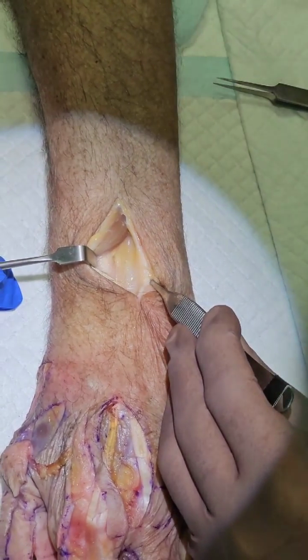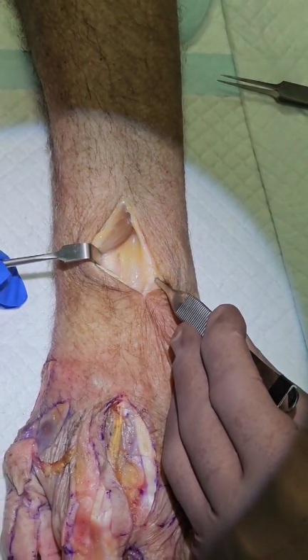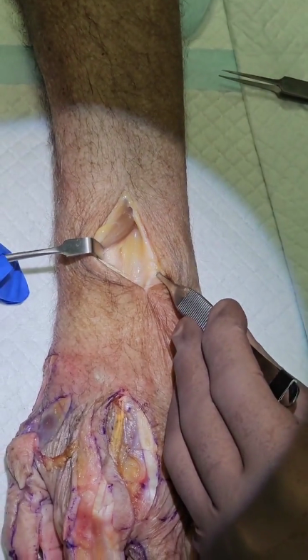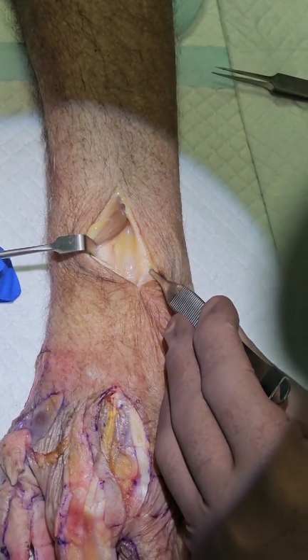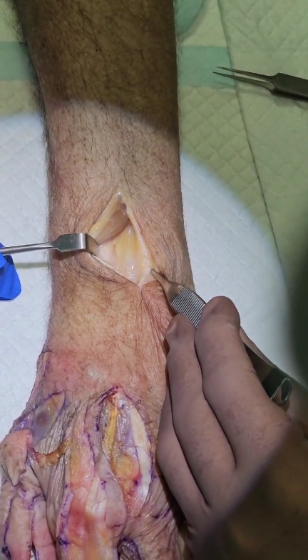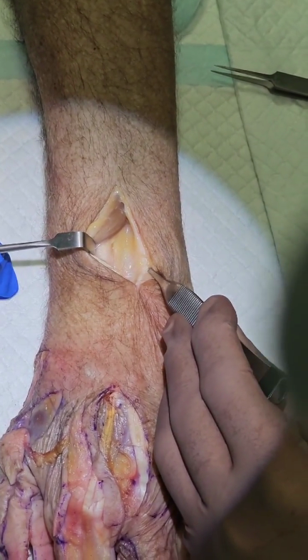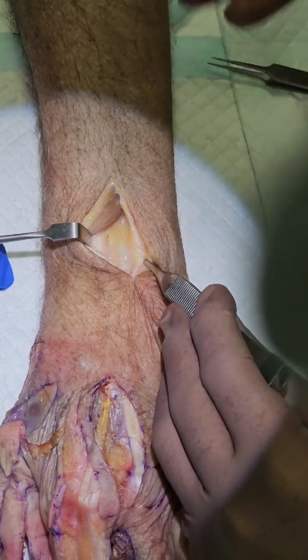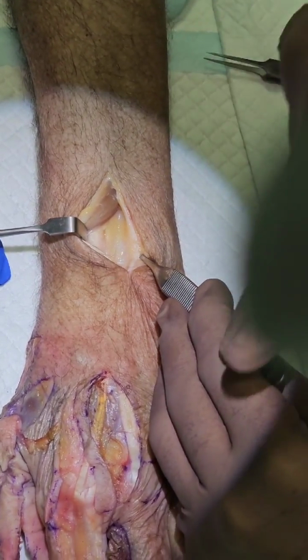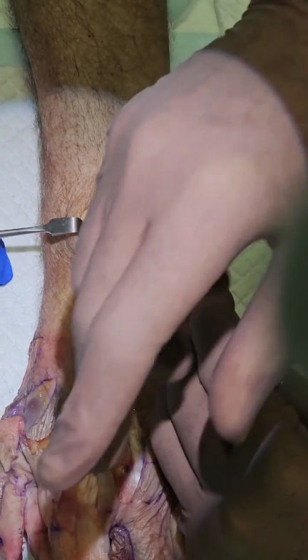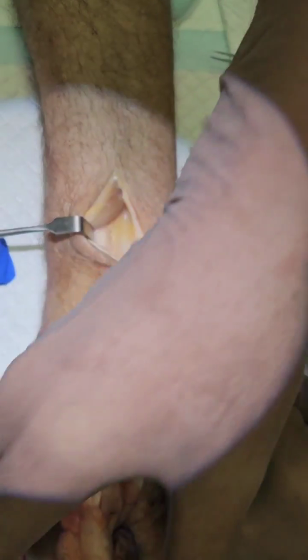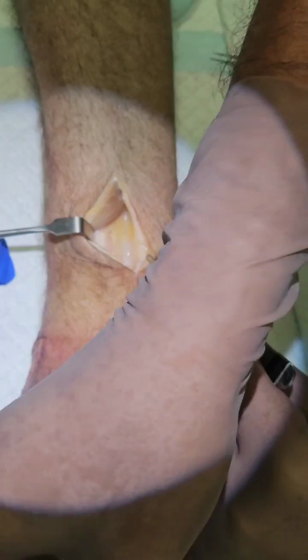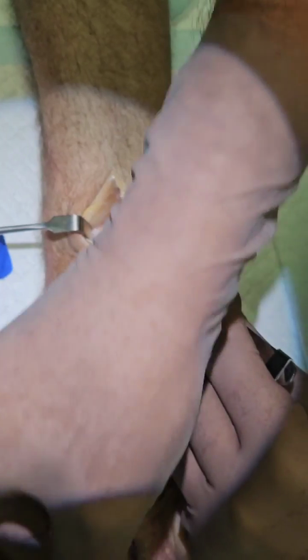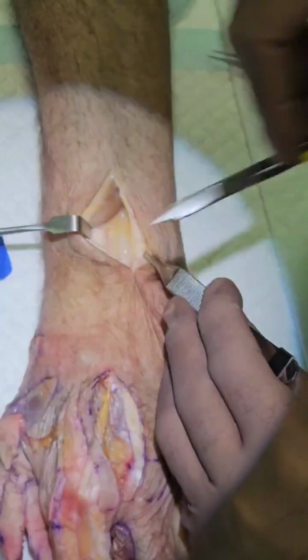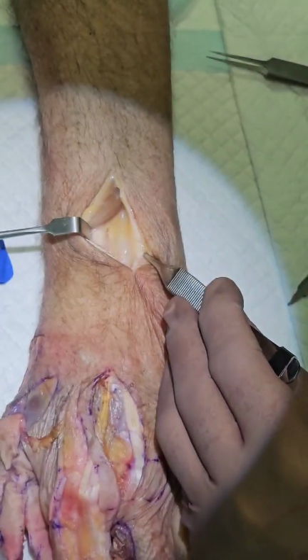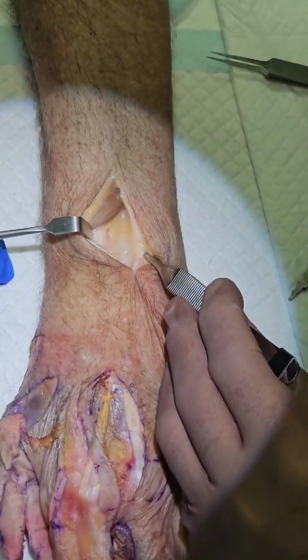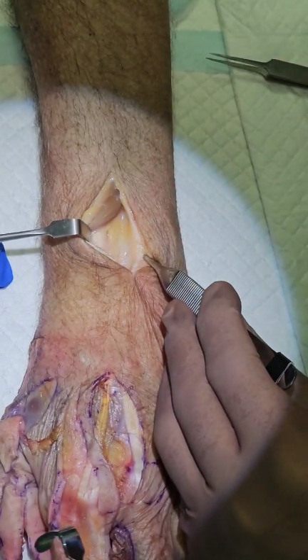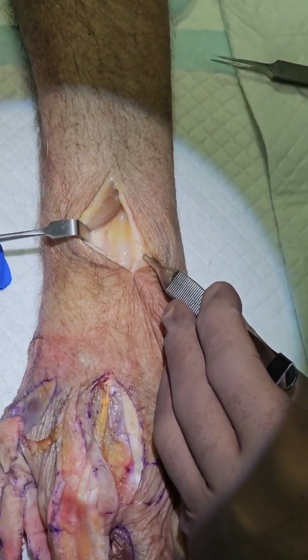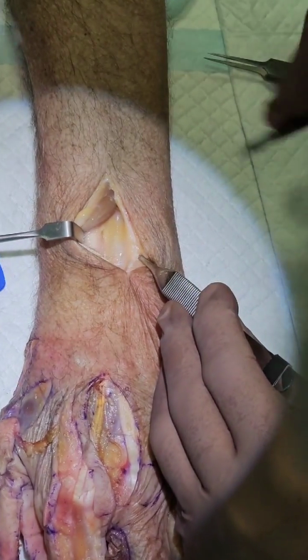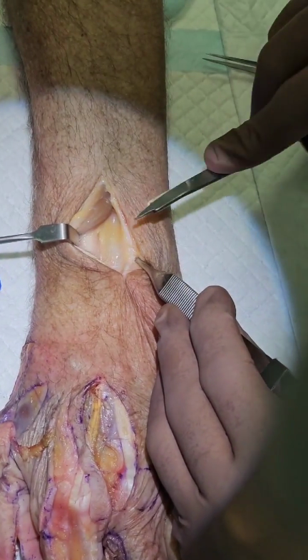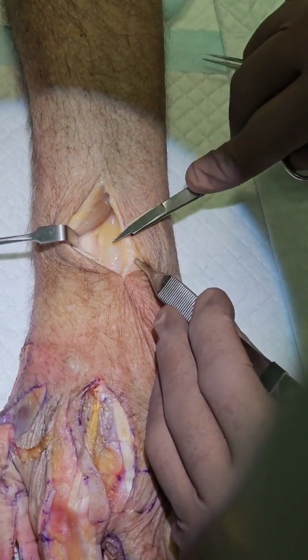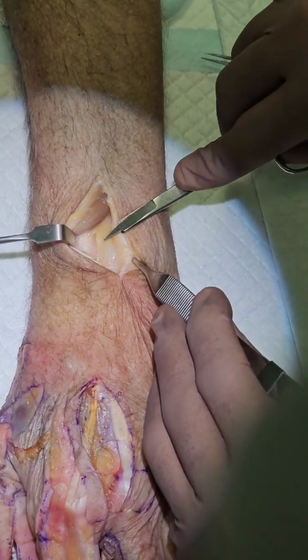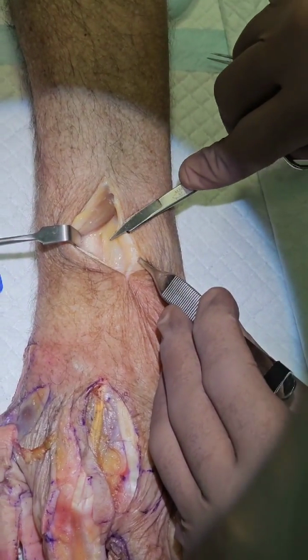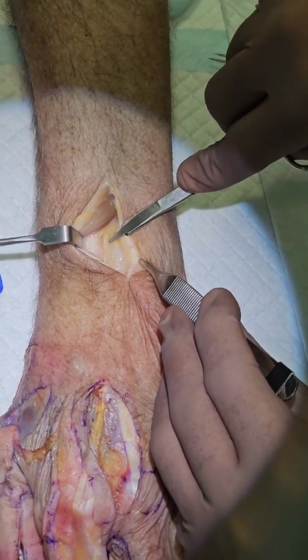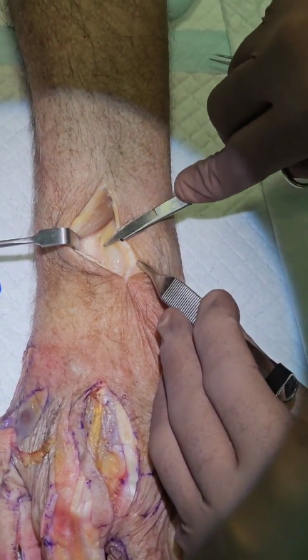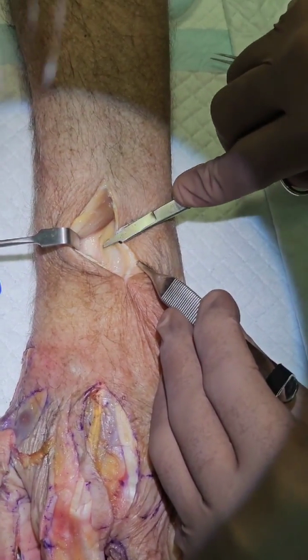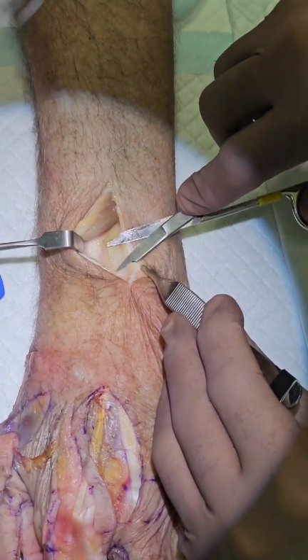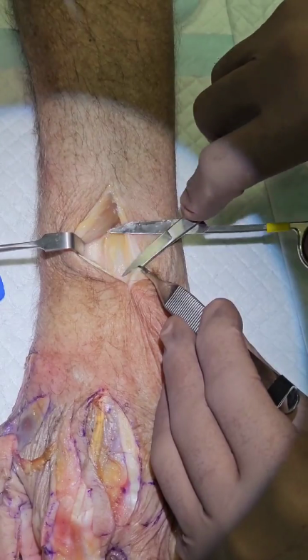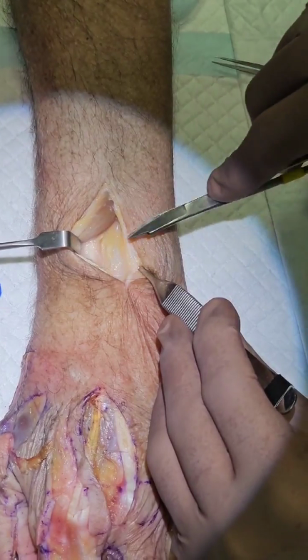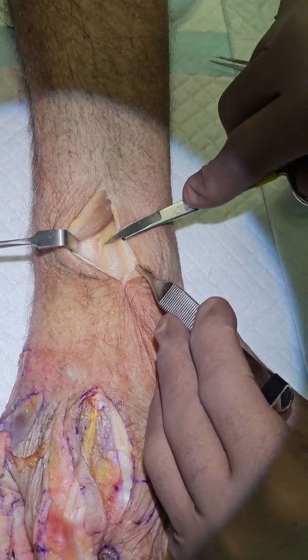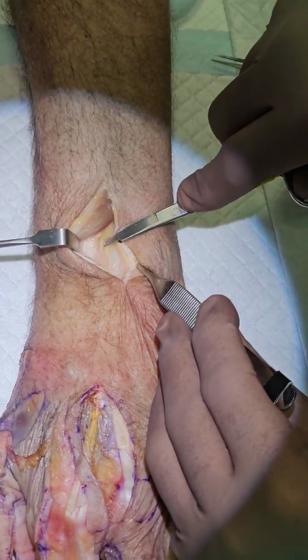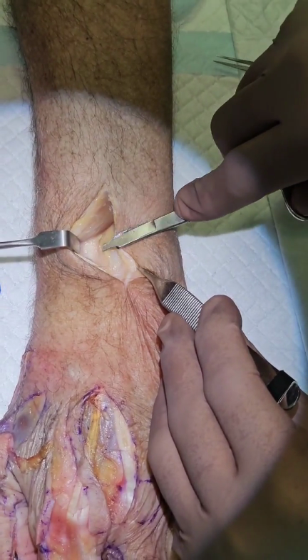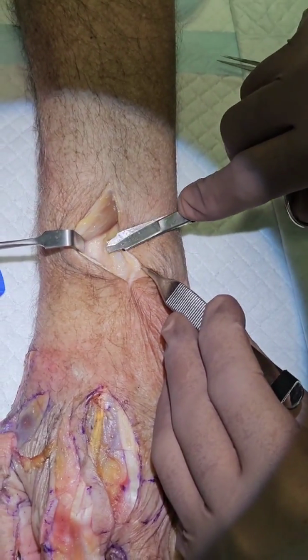Scissors please. And there you are — the posterior interosseous nerve.